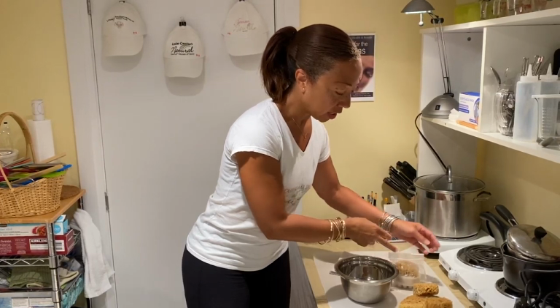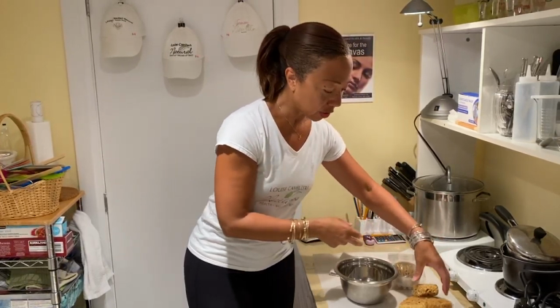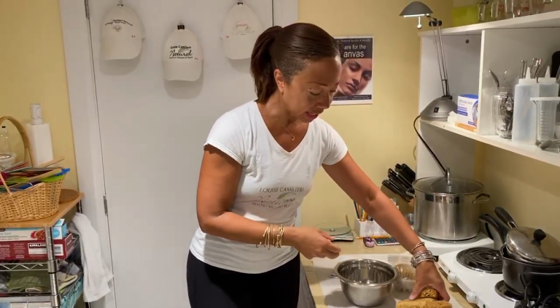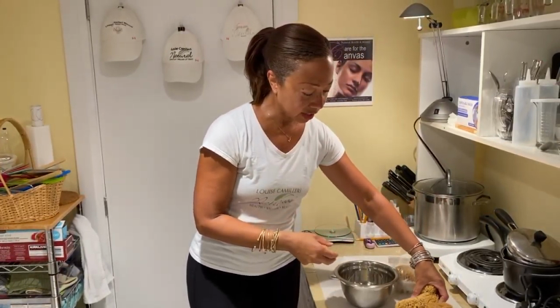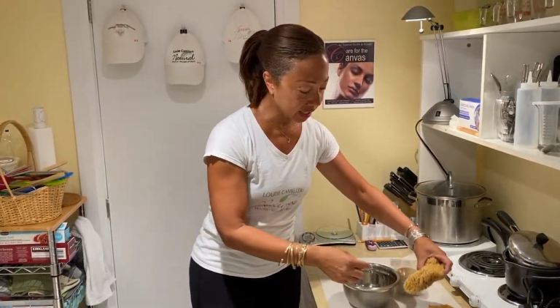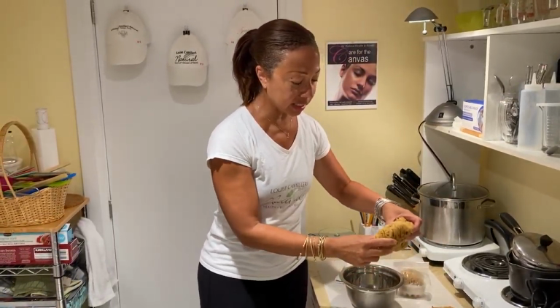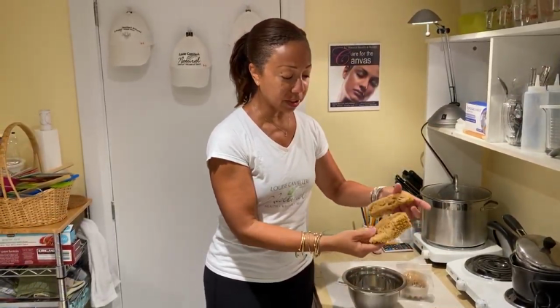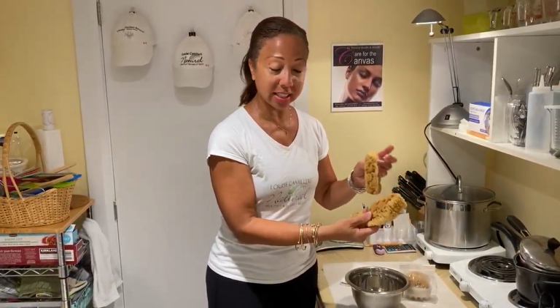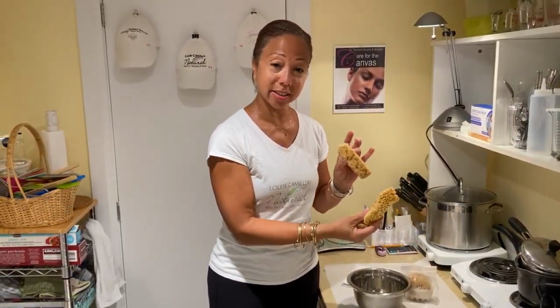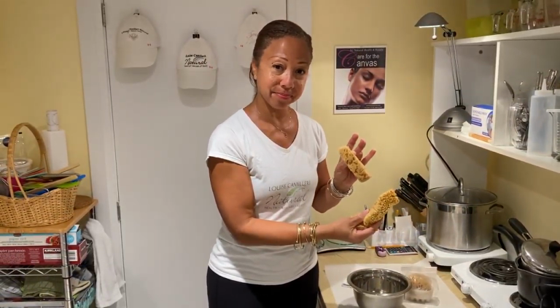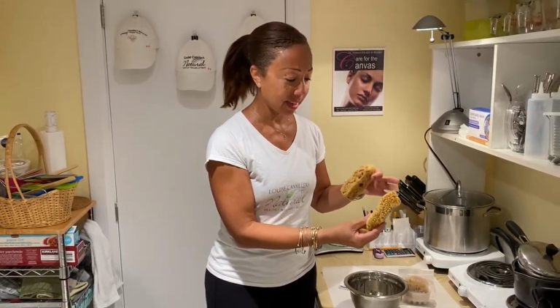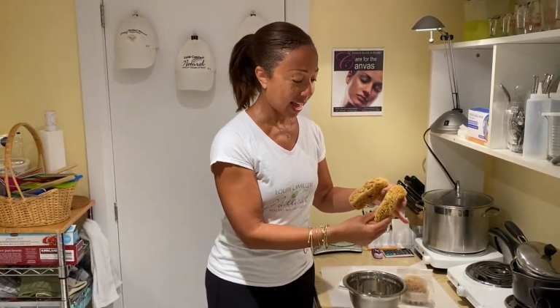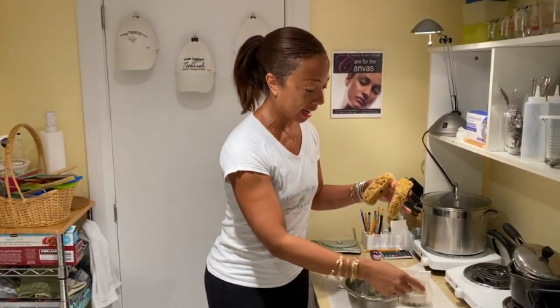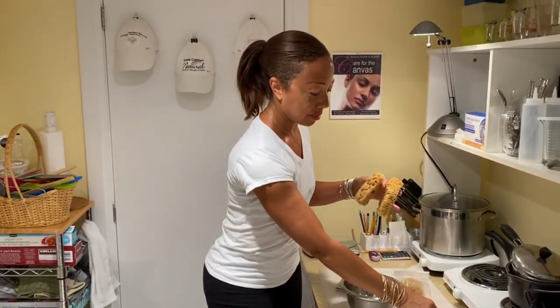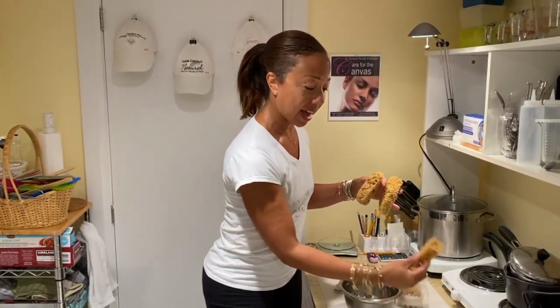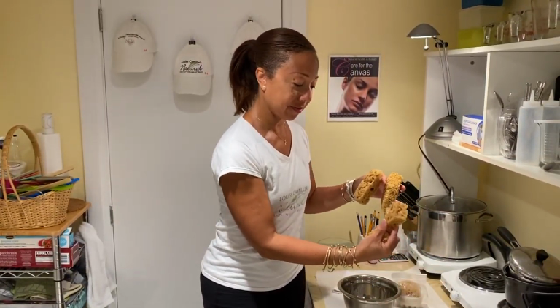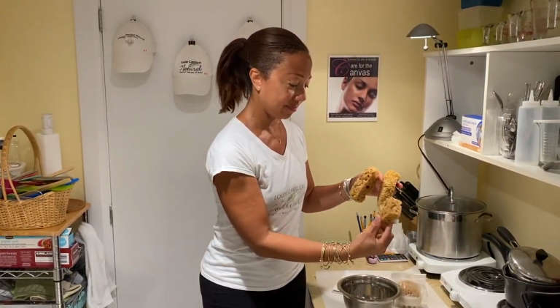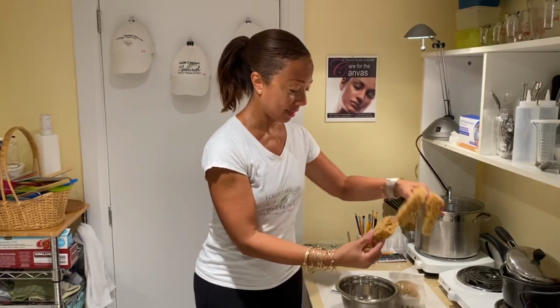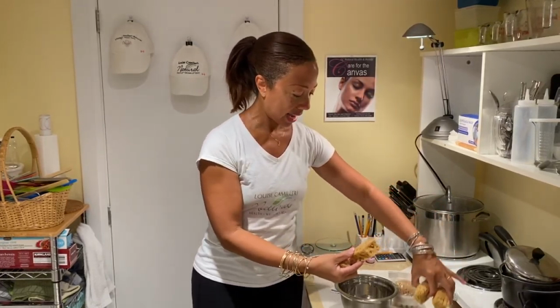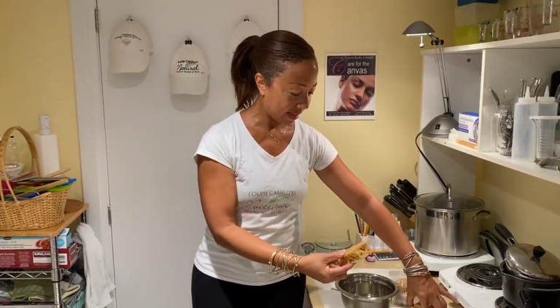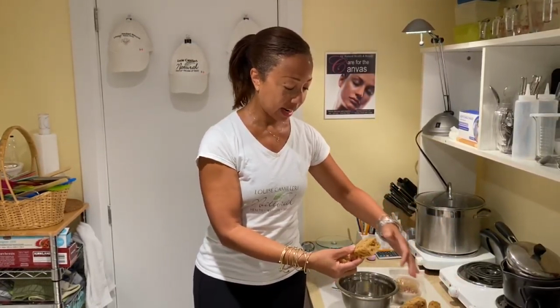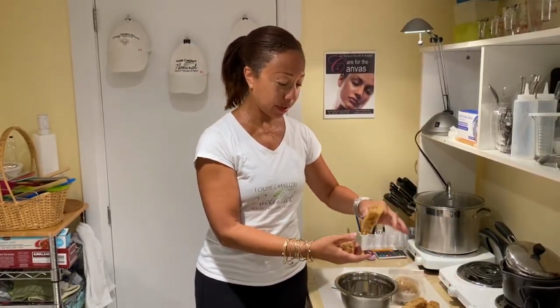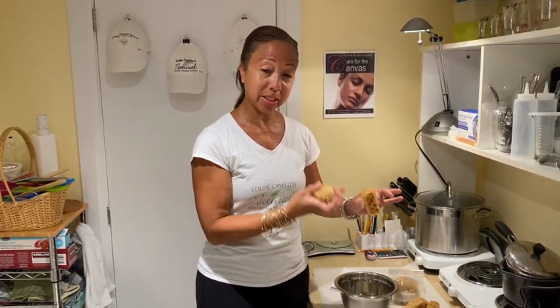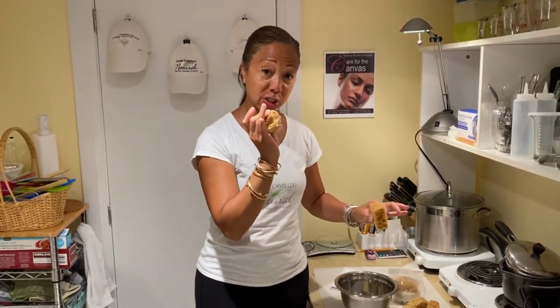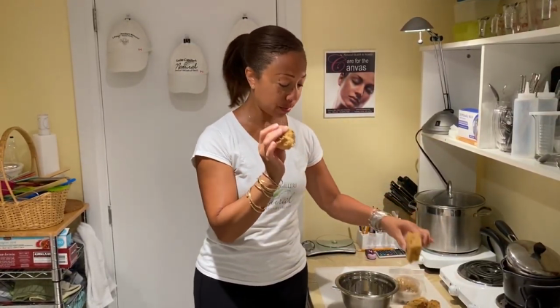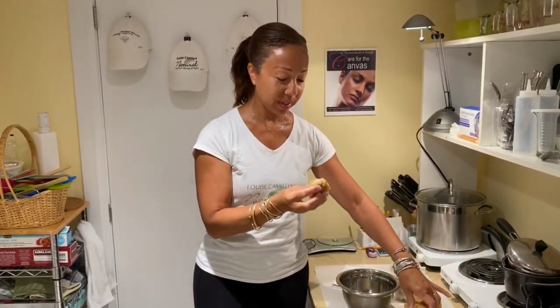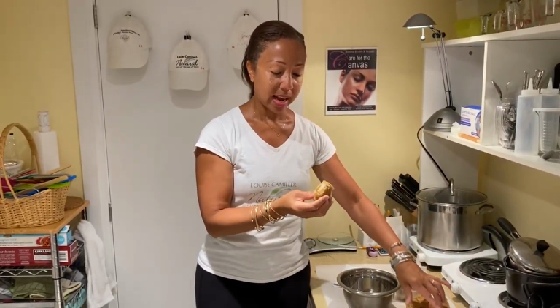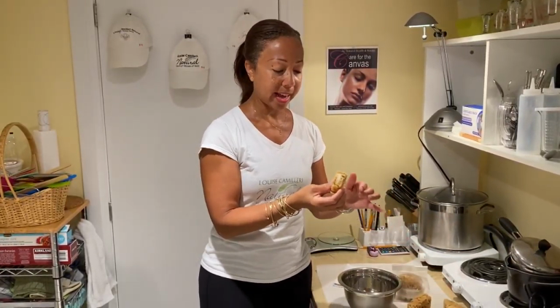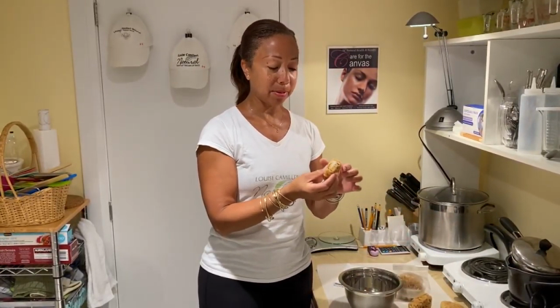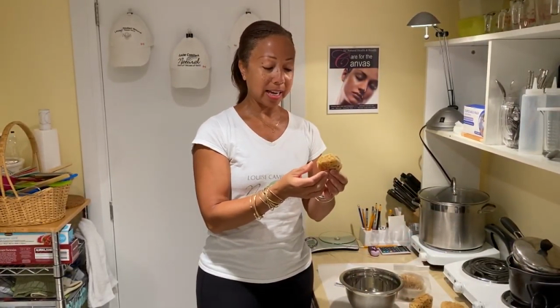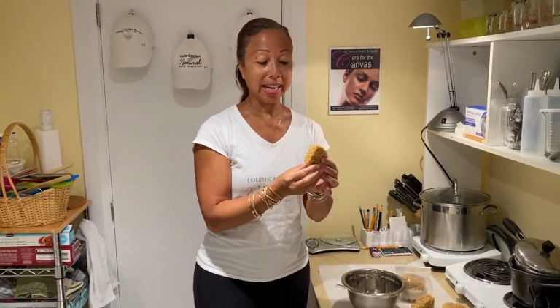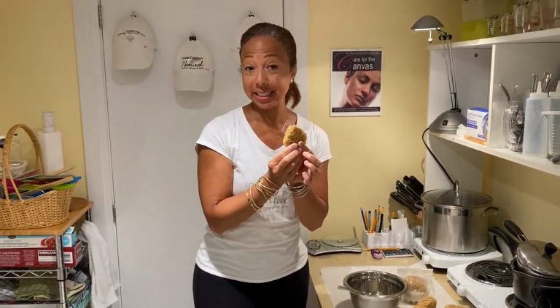So these are the sea sponges here. I cut them in half and then I put them into the soap, and they end up looking like this.